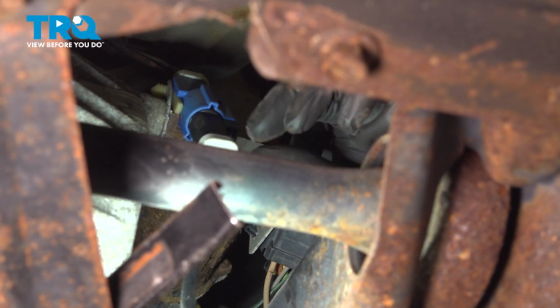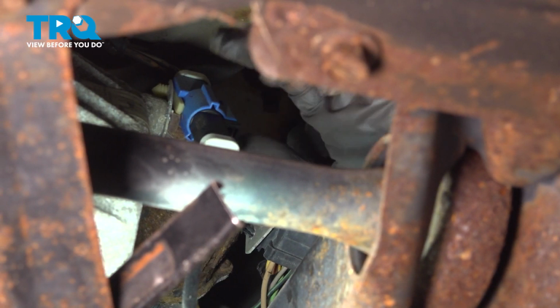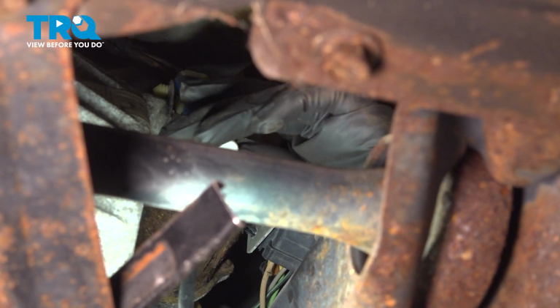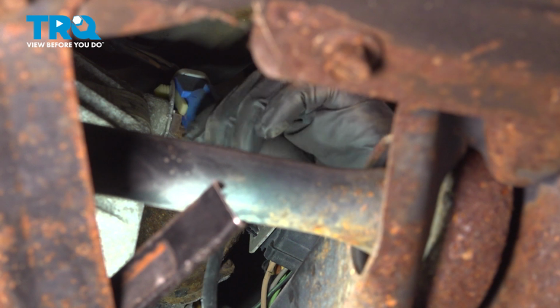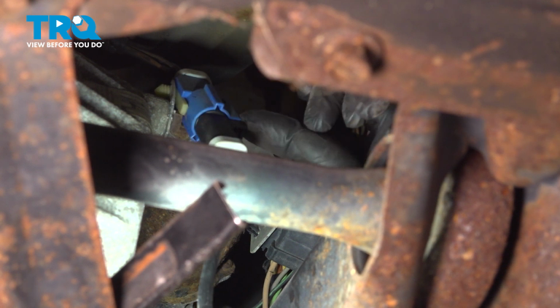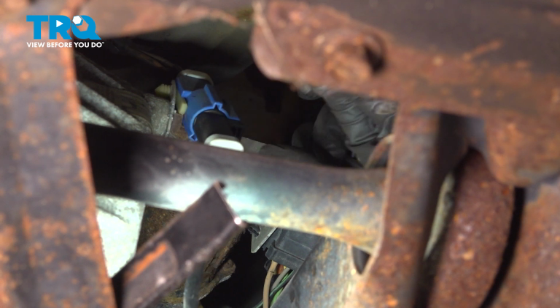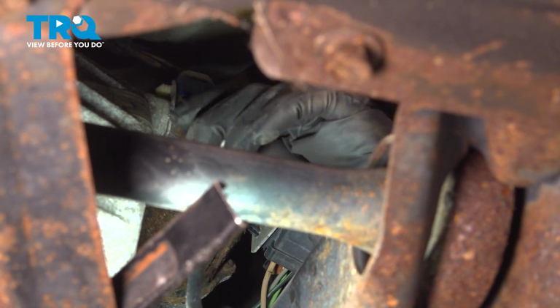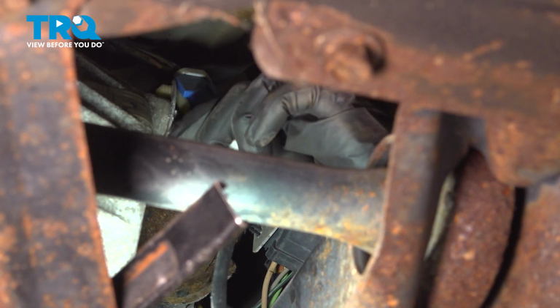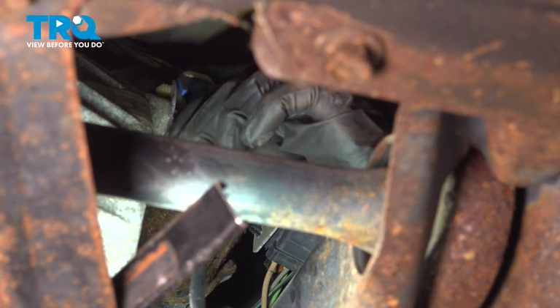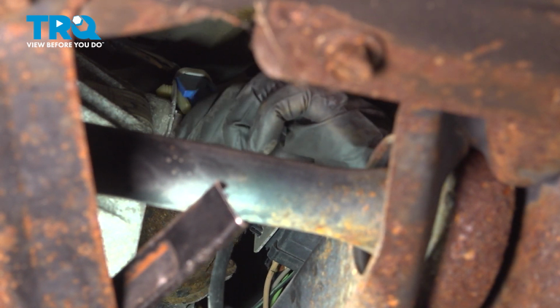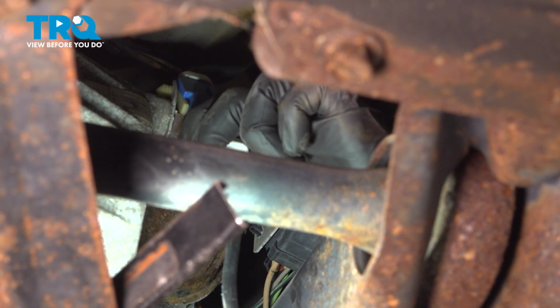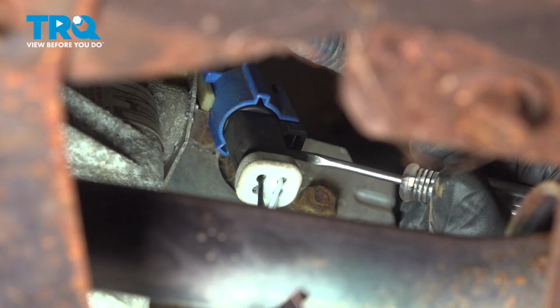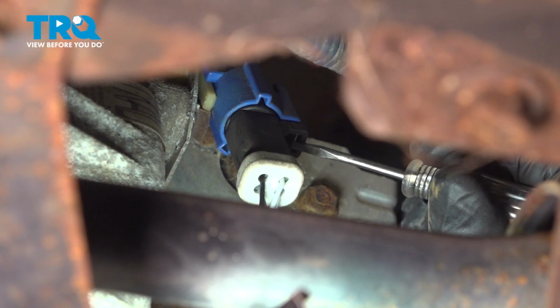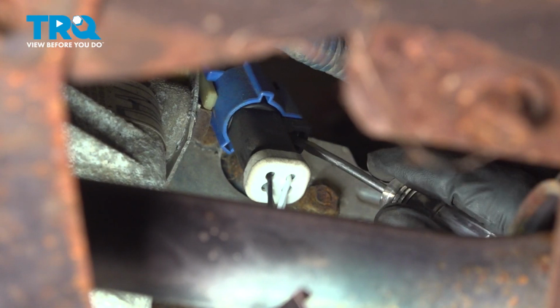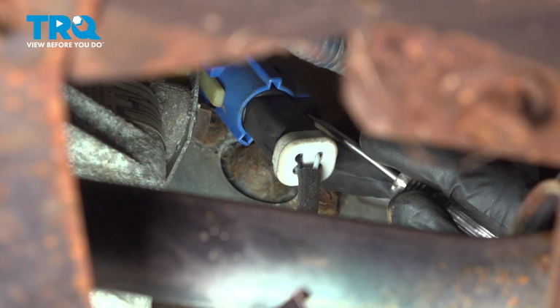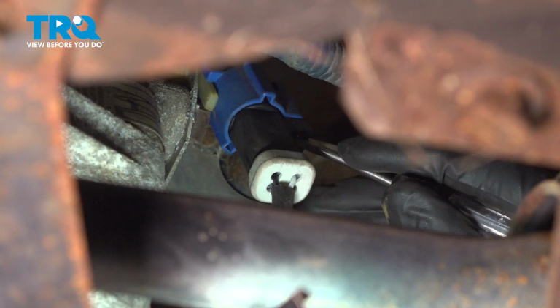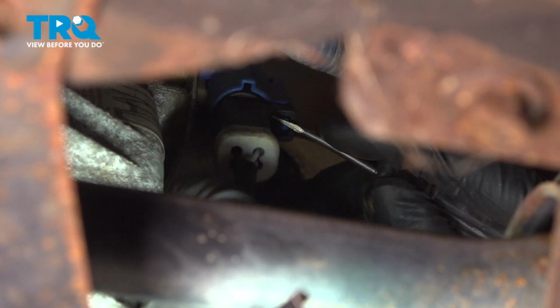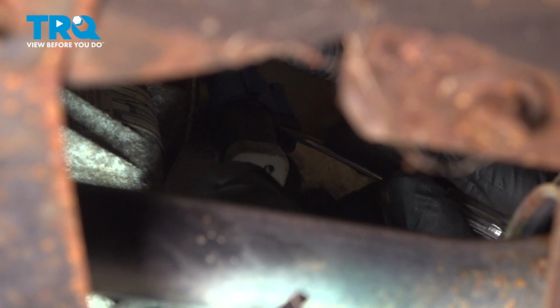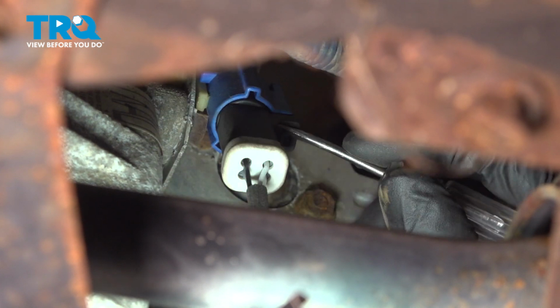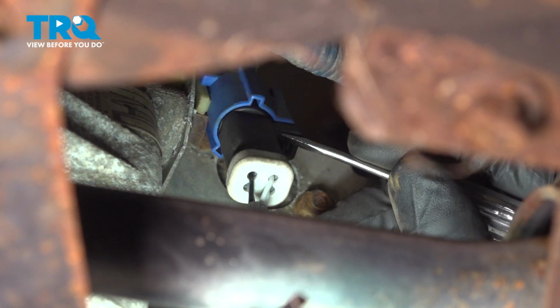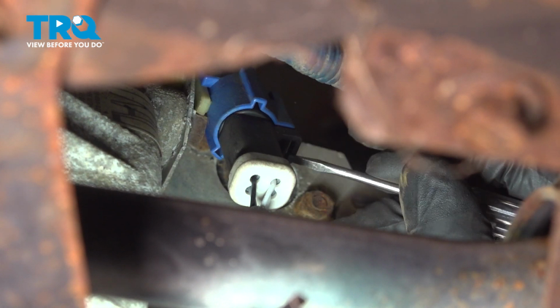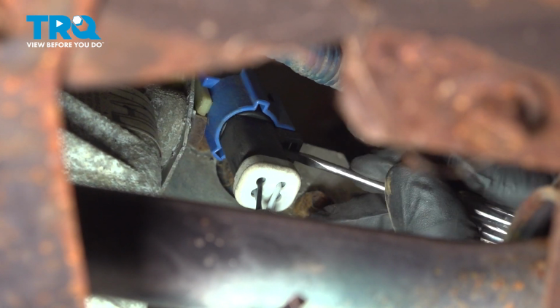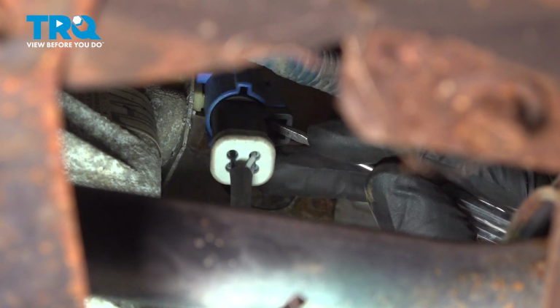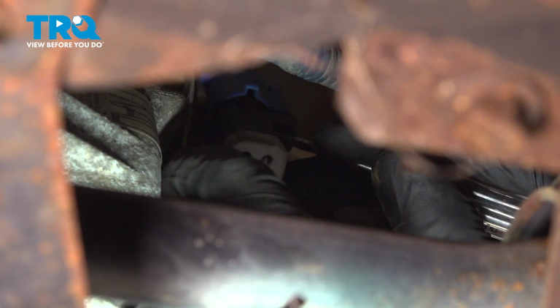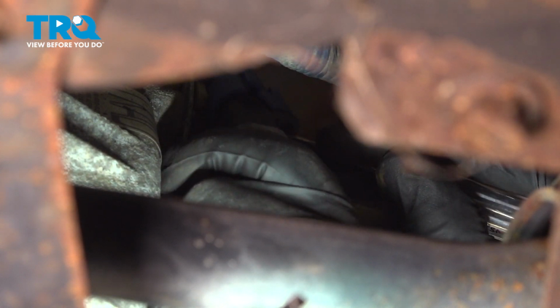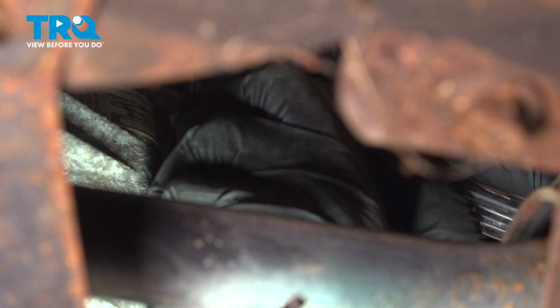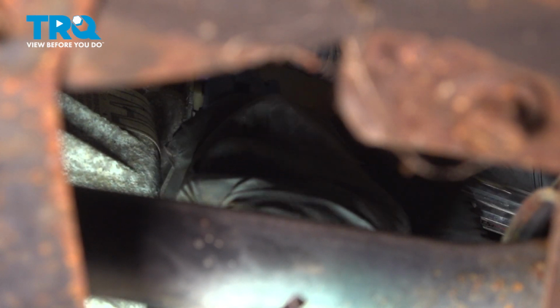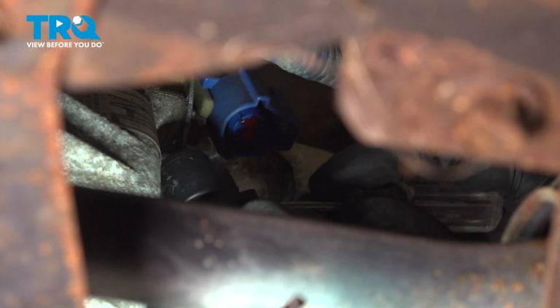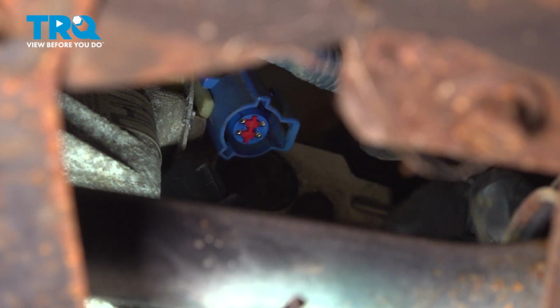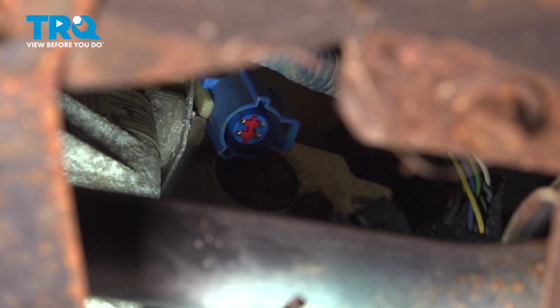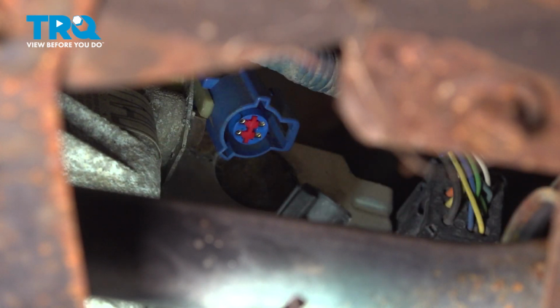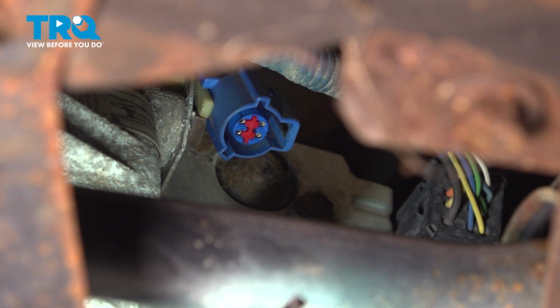If you follow the wire, the connector is right here — this blue plug. Grab a pocket screwdriver; there's a little locking tab right here, pull down on it, and there it is.